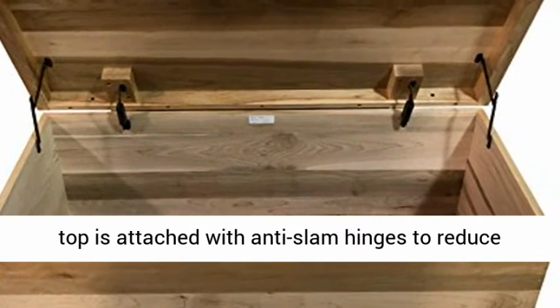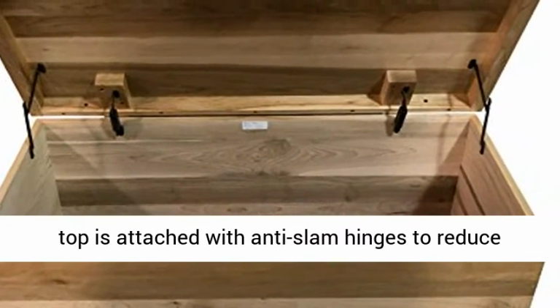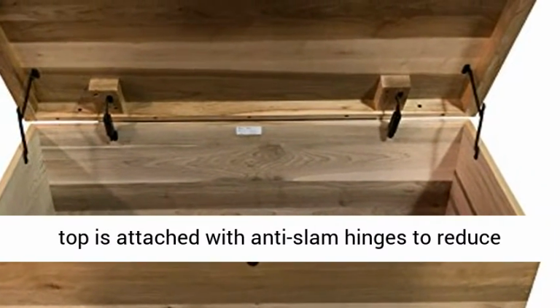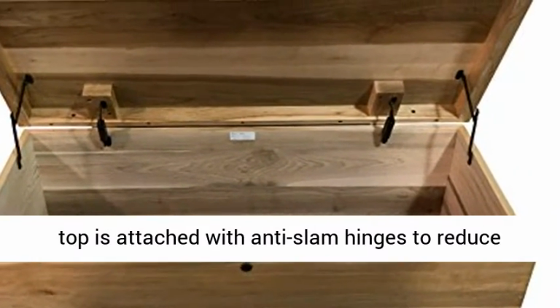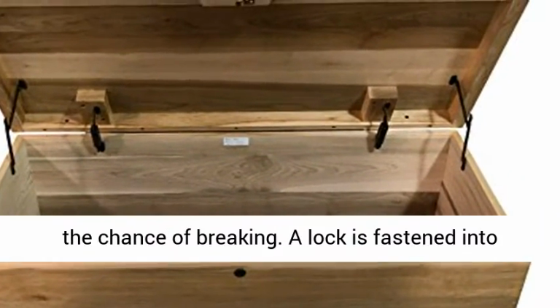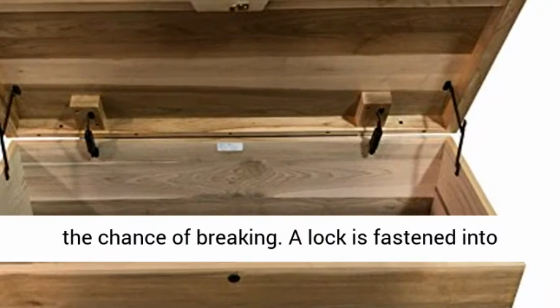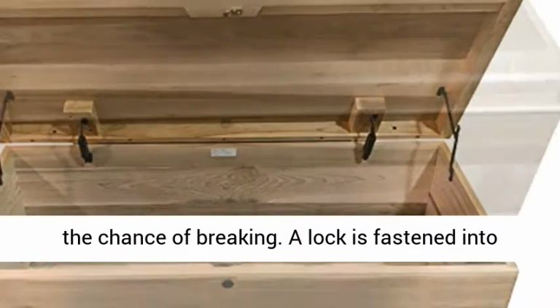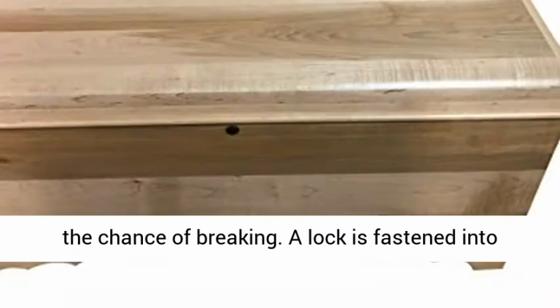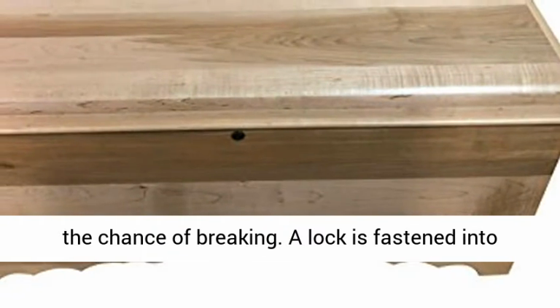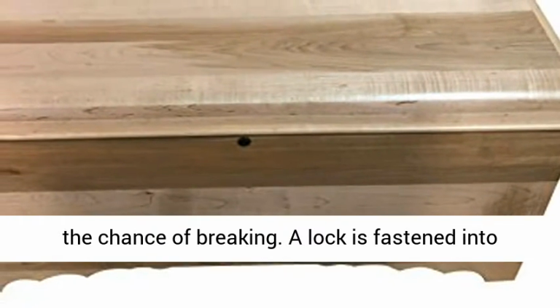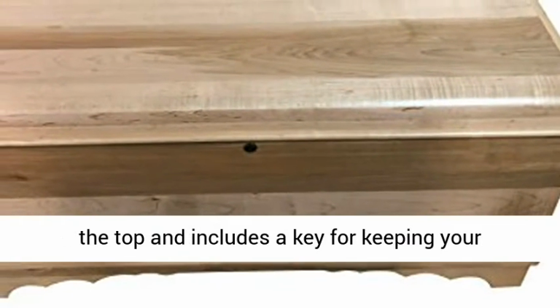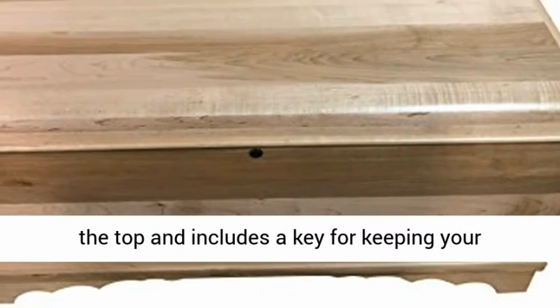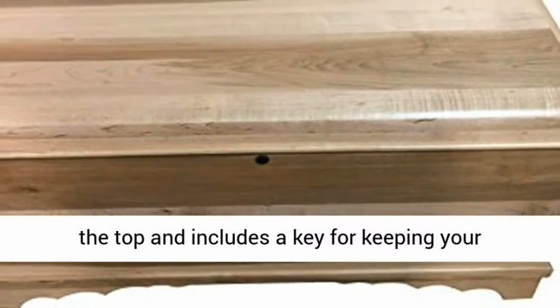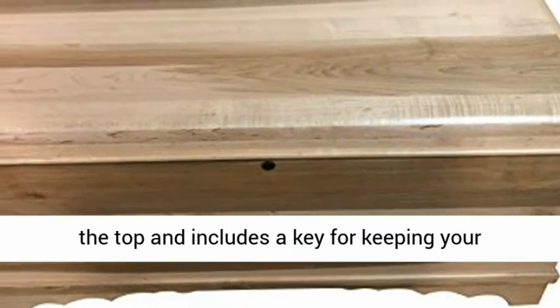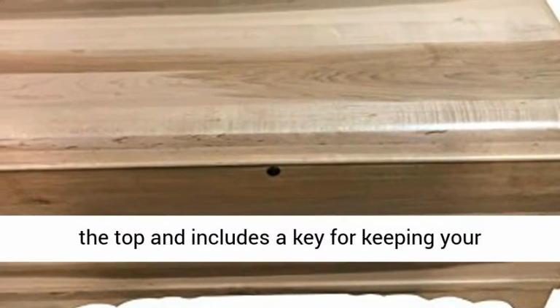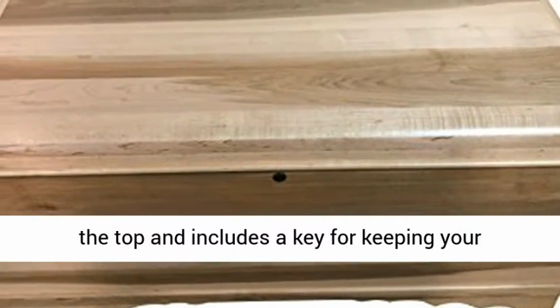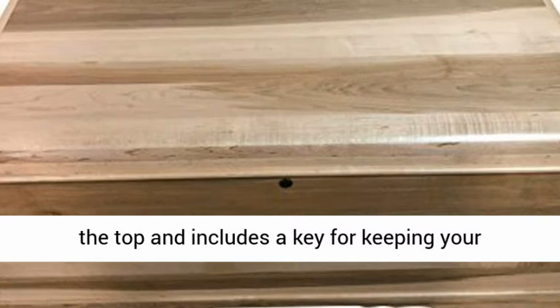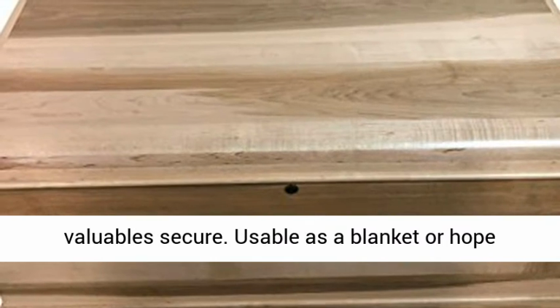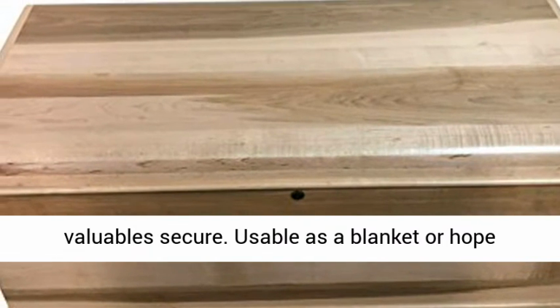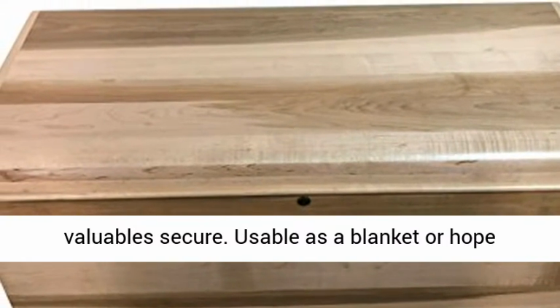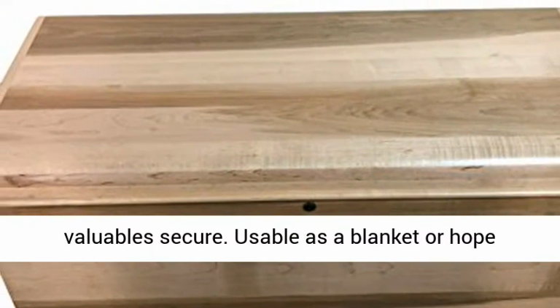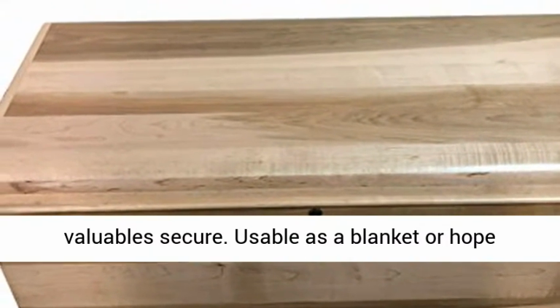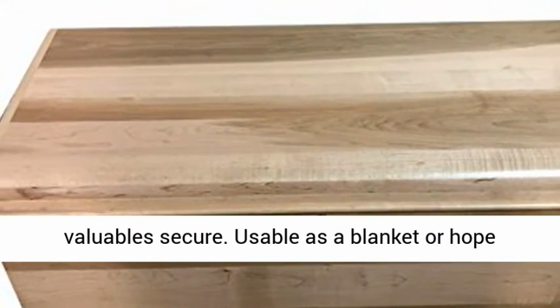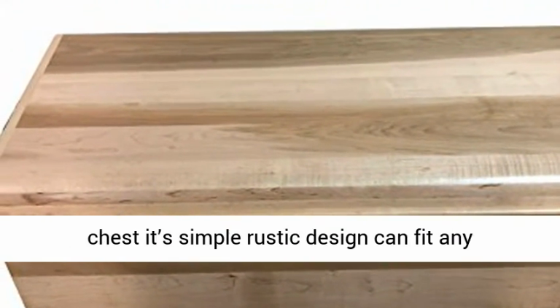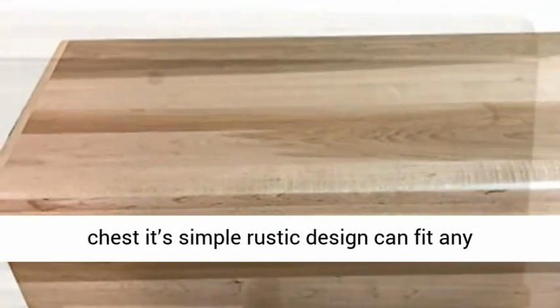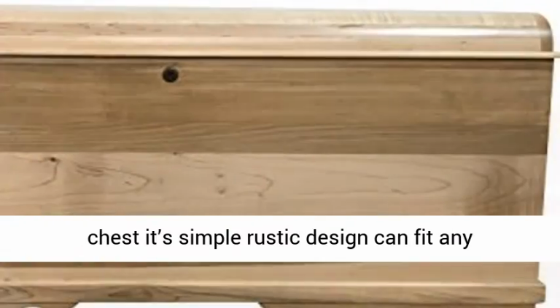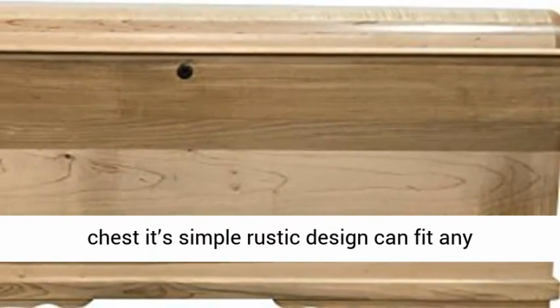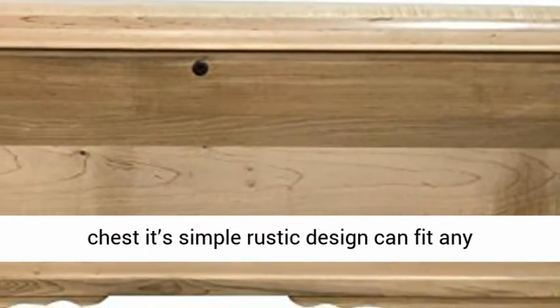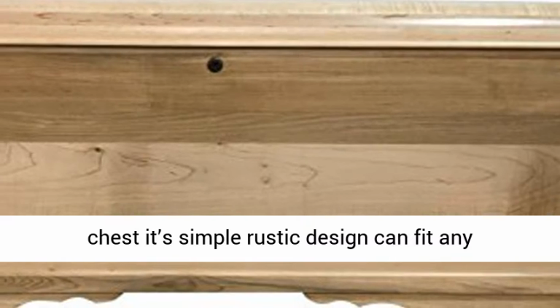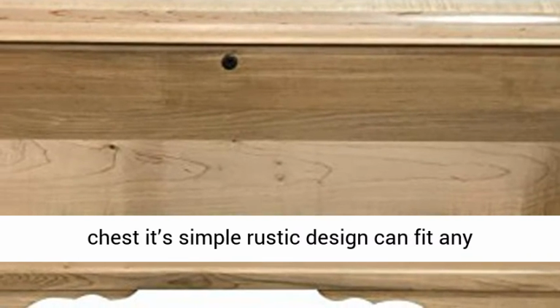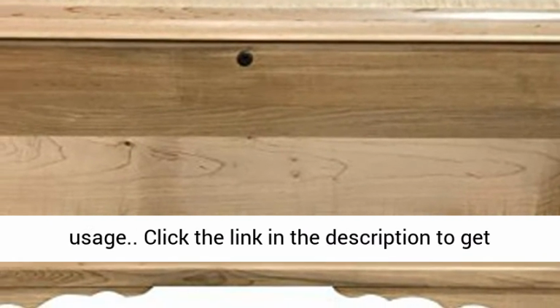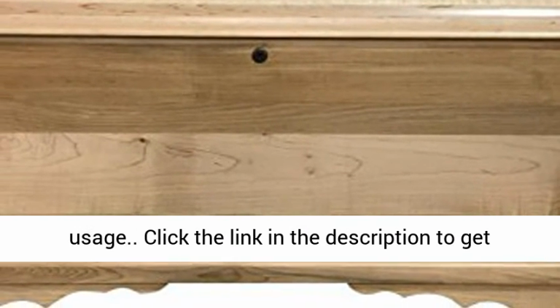The waterfall top is attached with anti-slam hinges to reduce the chance of breaking. A lock is fastened into the top and includes a key for keeping your valuables secure. Usable as a blanket or hope chest, its simple rustic design can fit any usage.